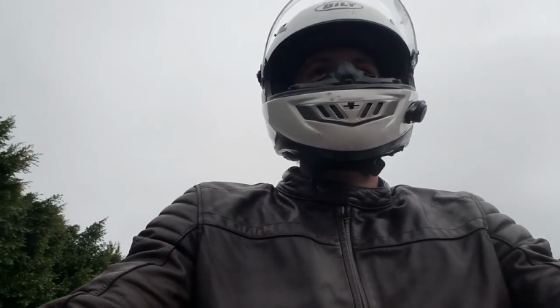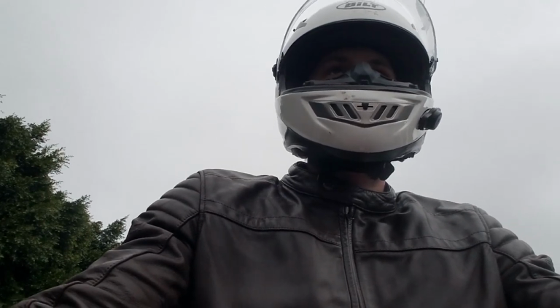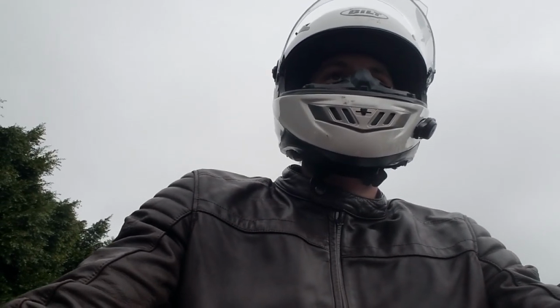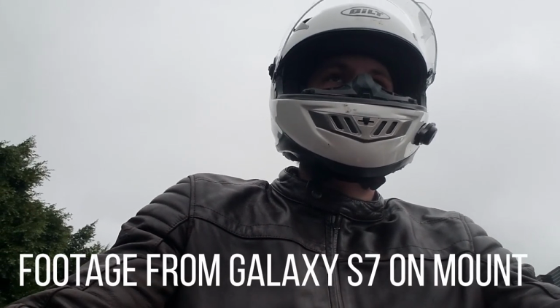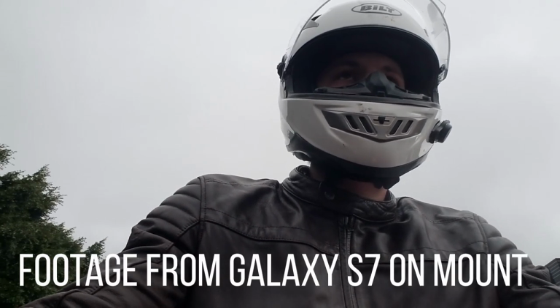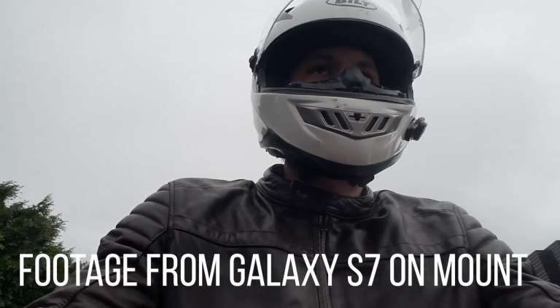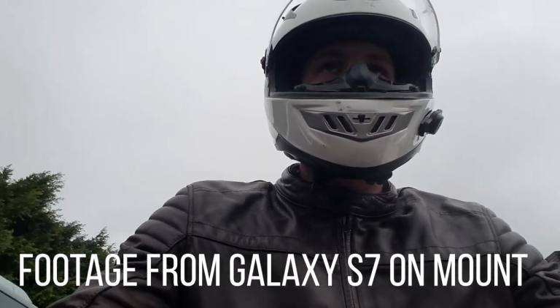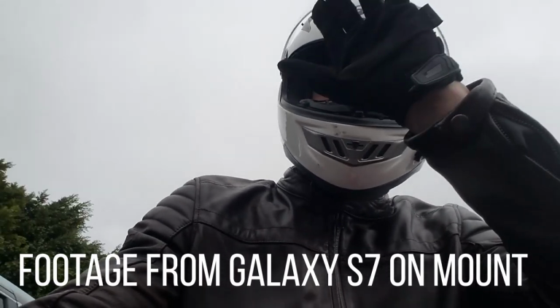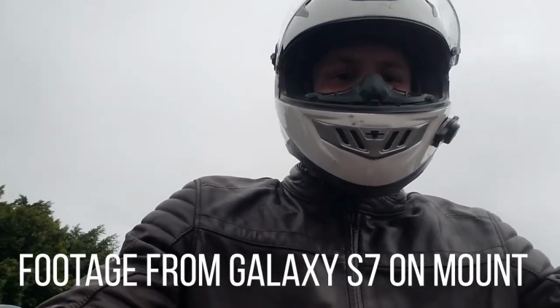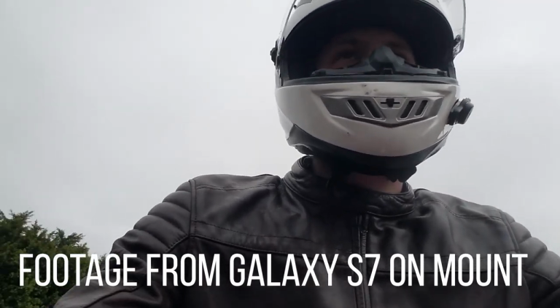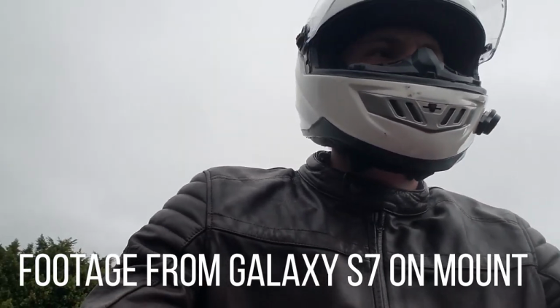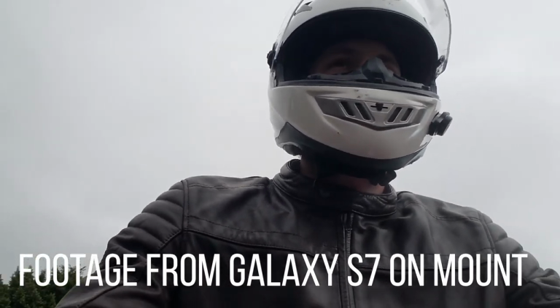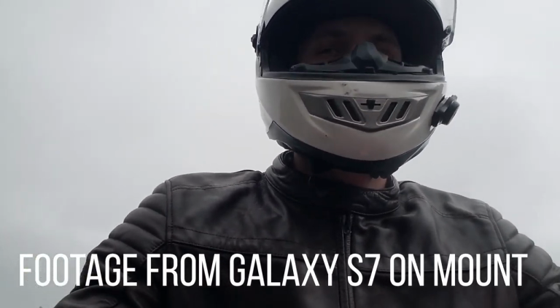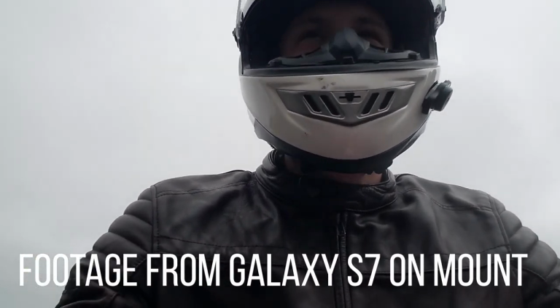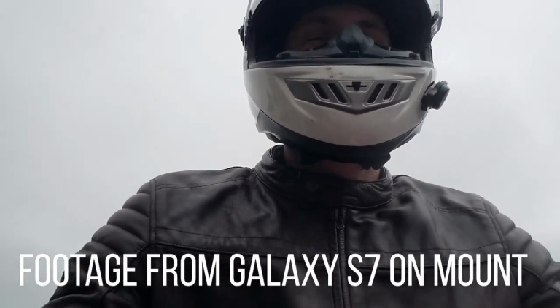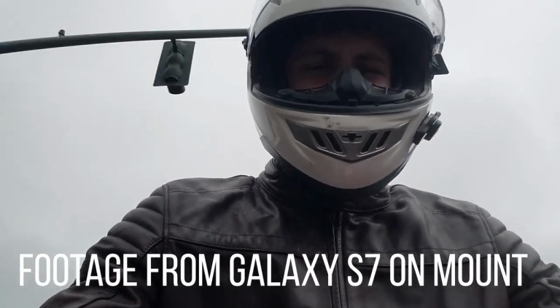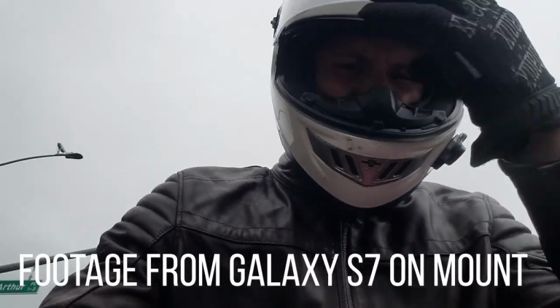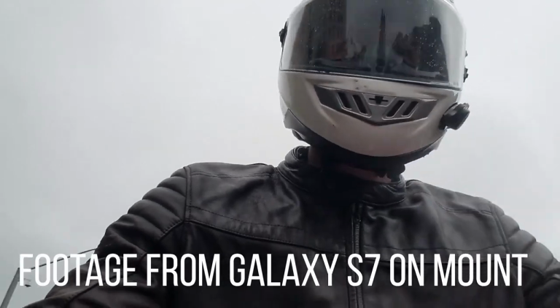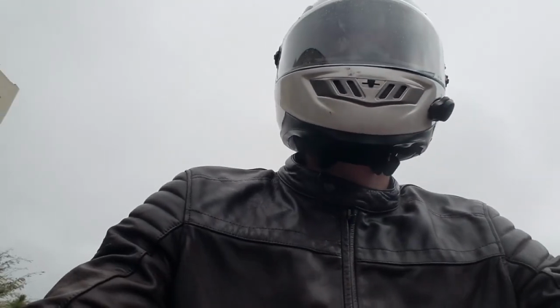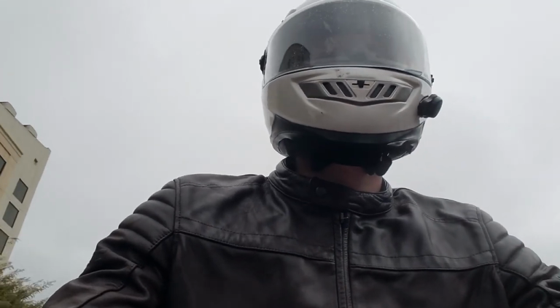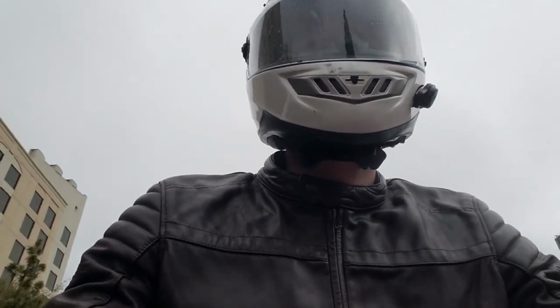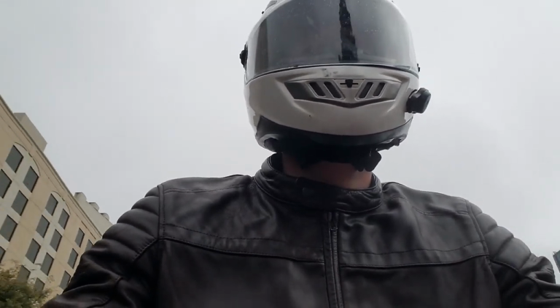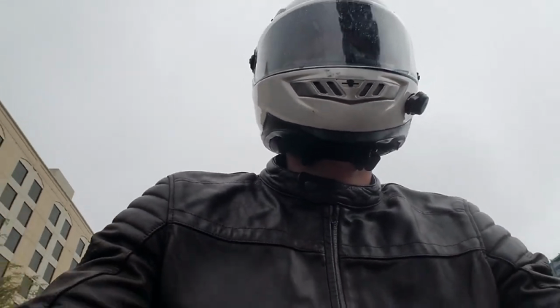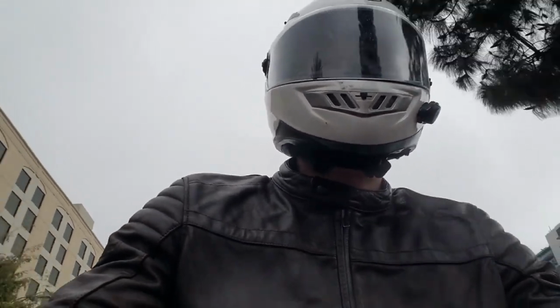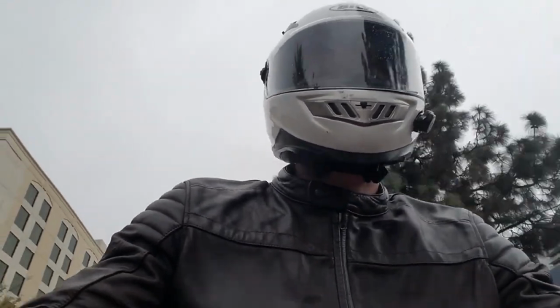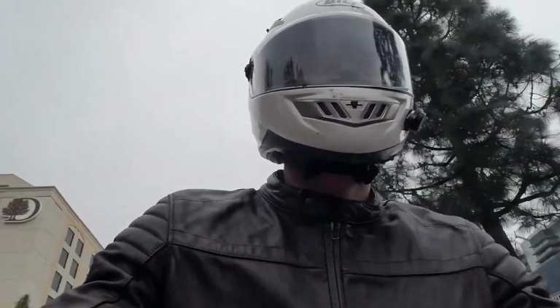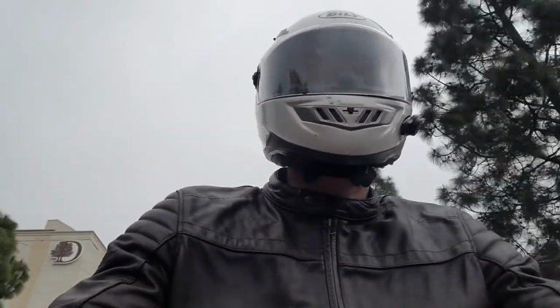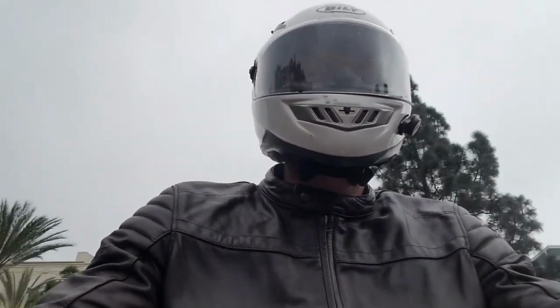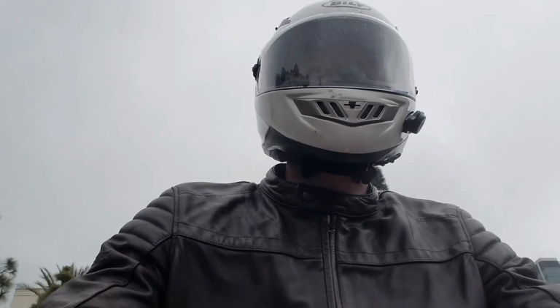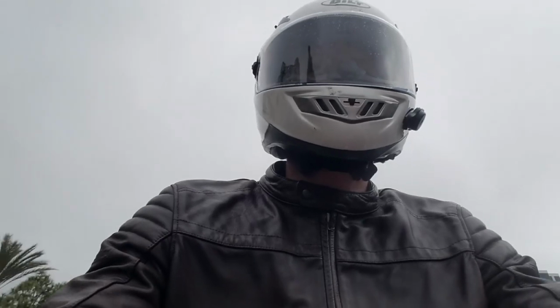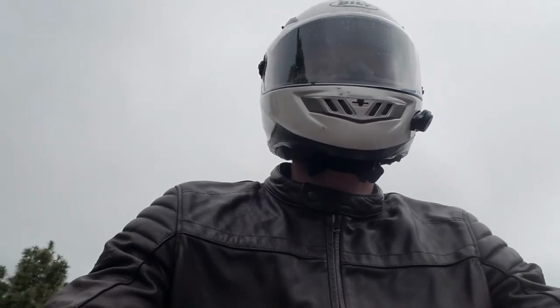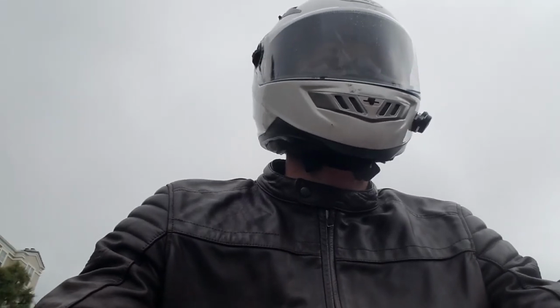After I mounted it up, it was only natural to send it on a ride. Even though we had a torrential downpour here in California — or as known to the rest of the world, a light drizzle — it was still a fun little ride.